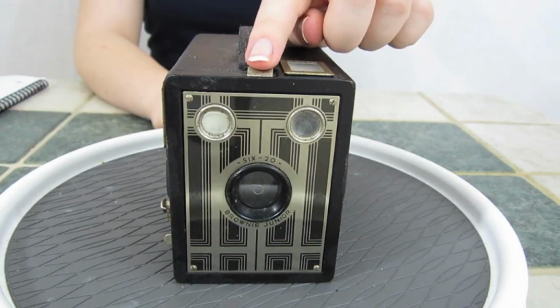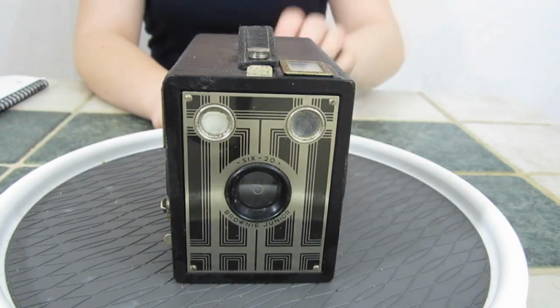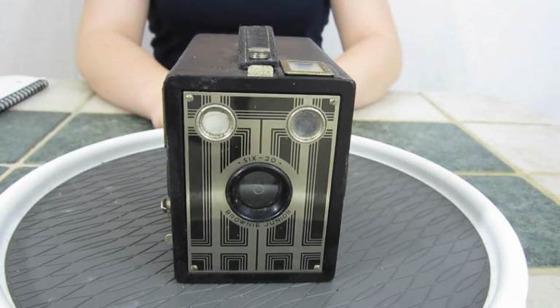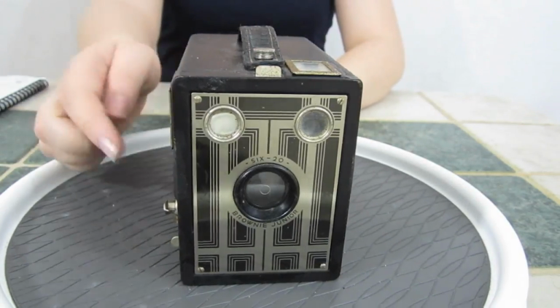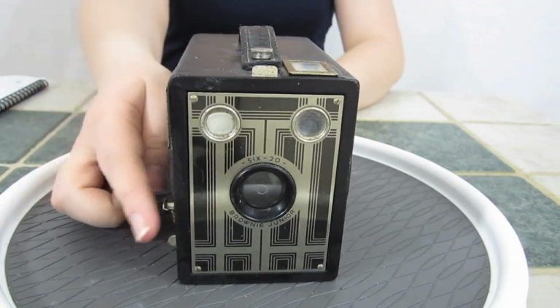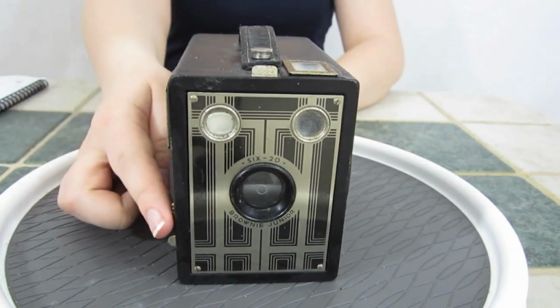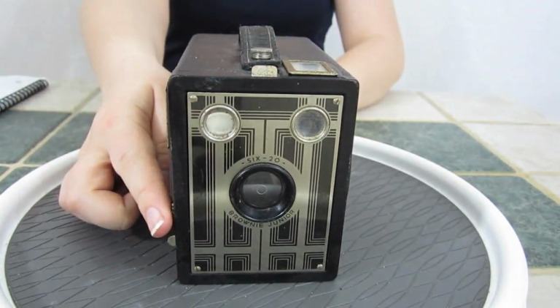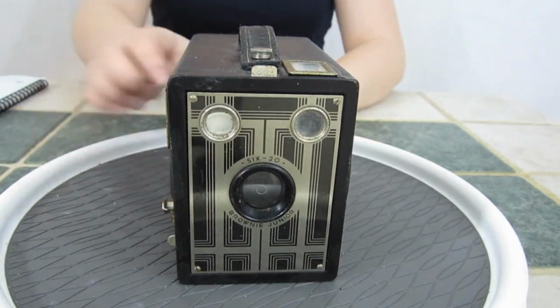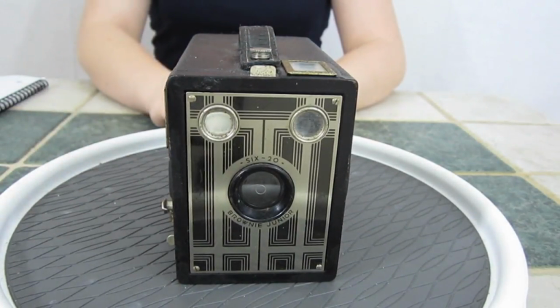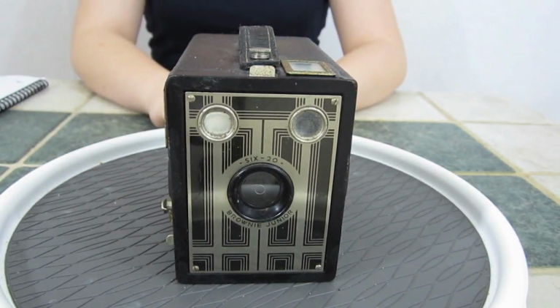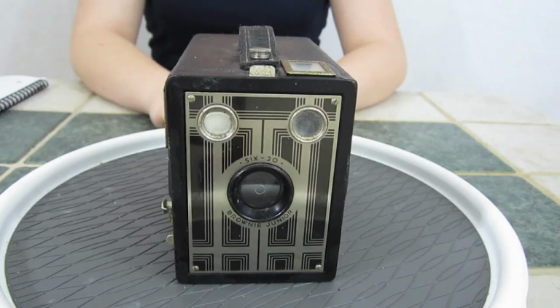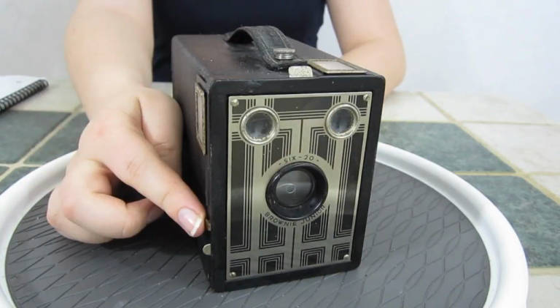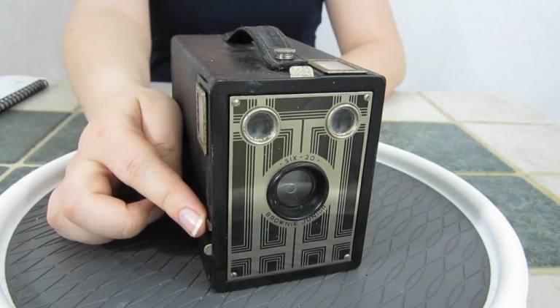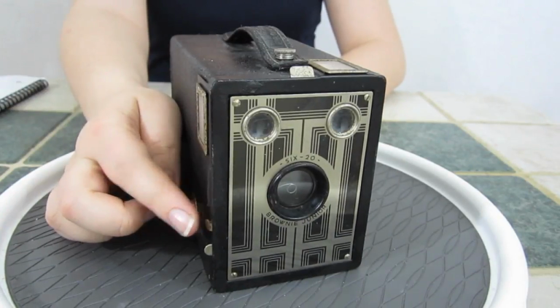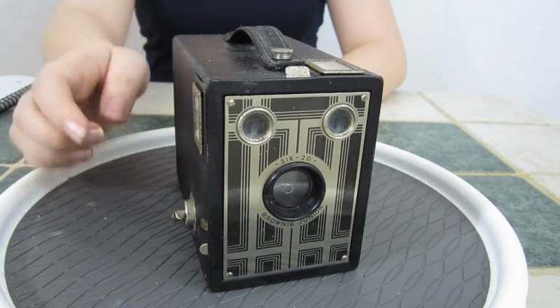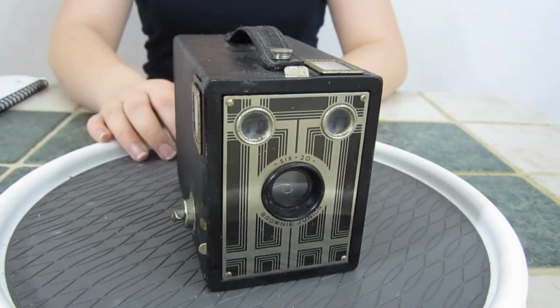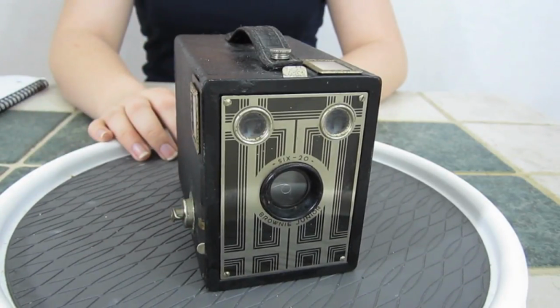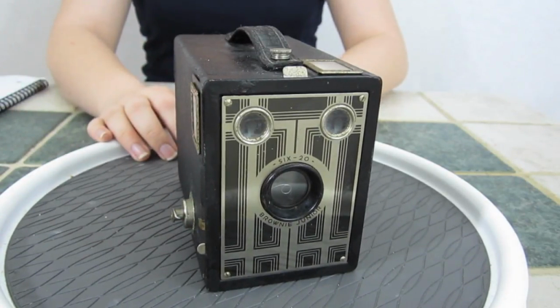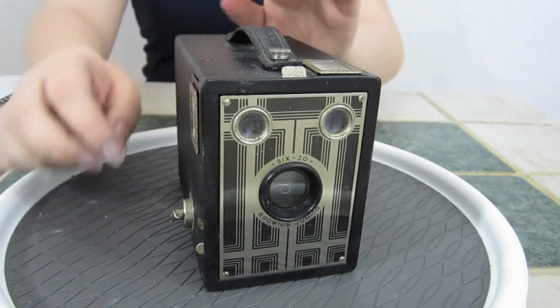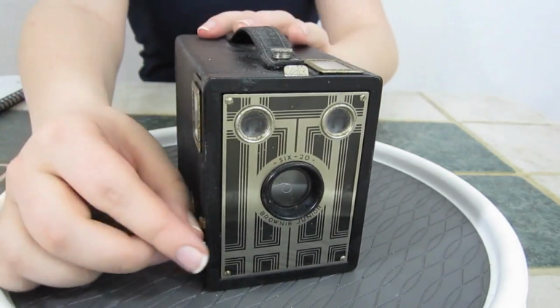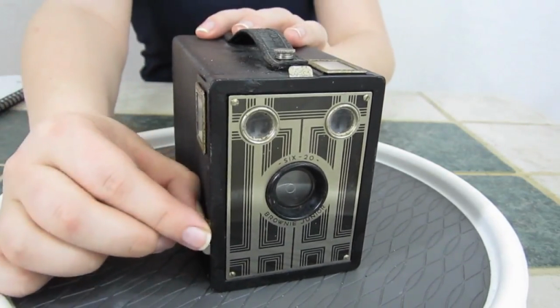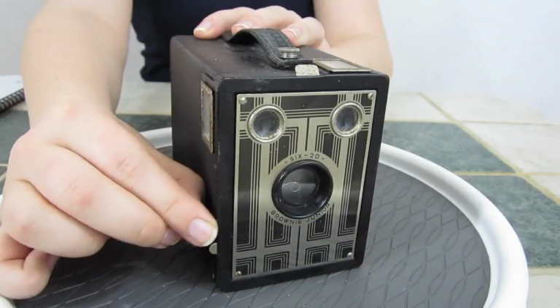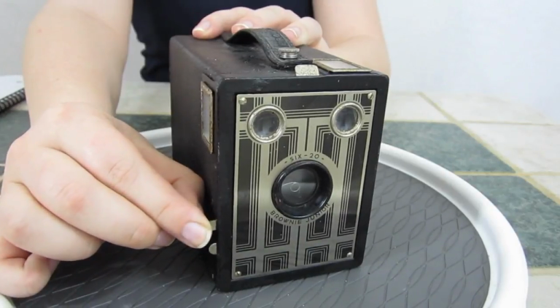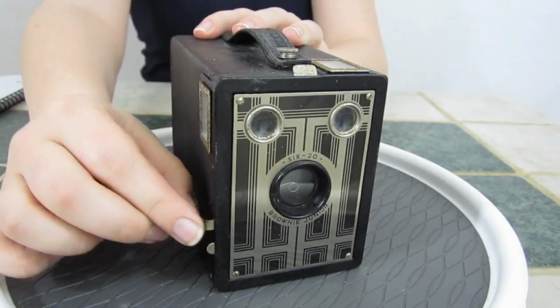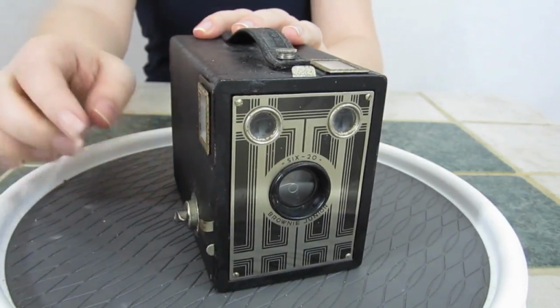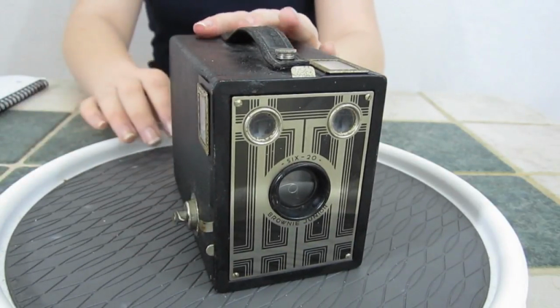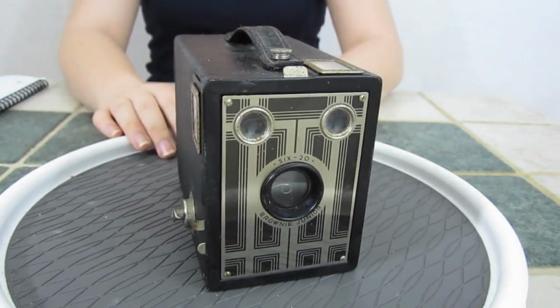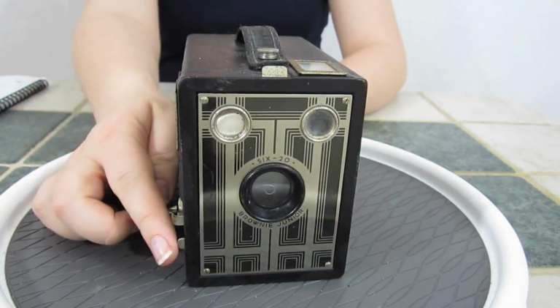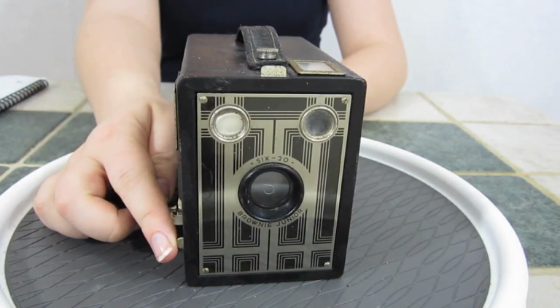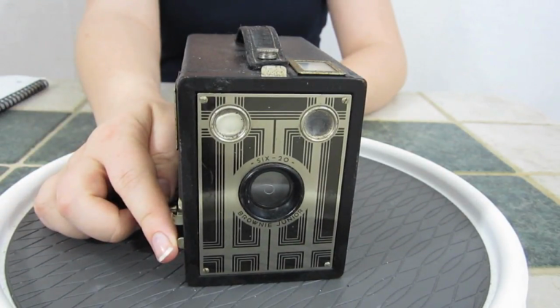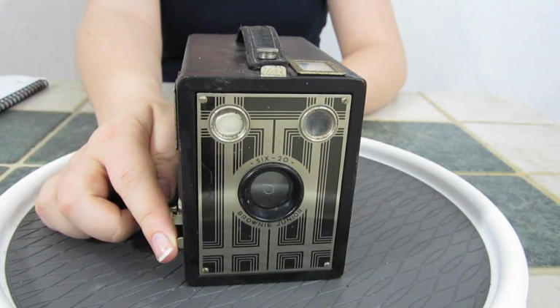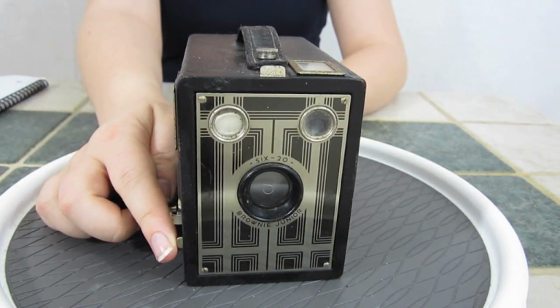The trick for ordinary shots is to have the f-stop and exposure slide pushed in. The exposure slide controls whether you take instant shots or leave the shutter open for a longer exposure time. And here you have the shutter release.